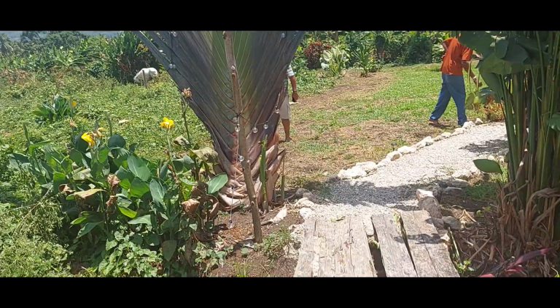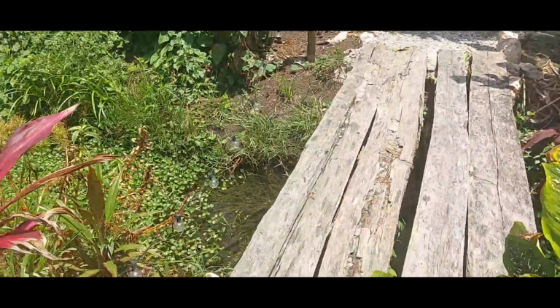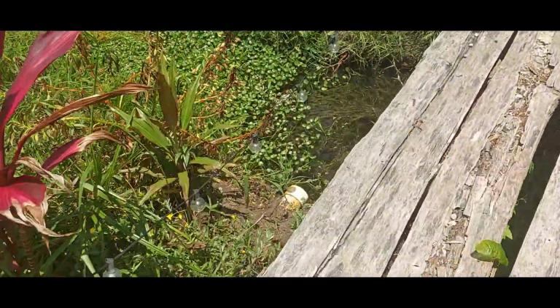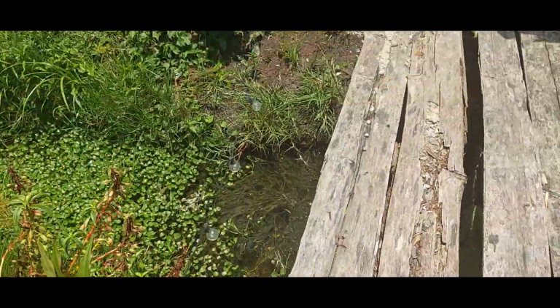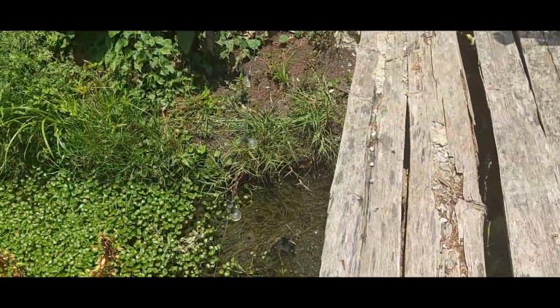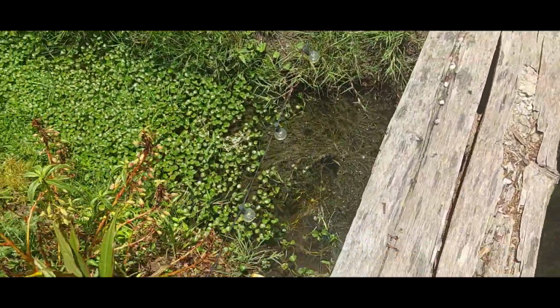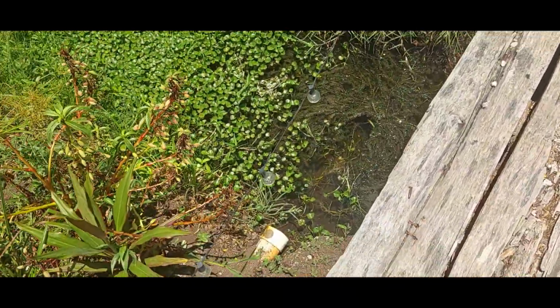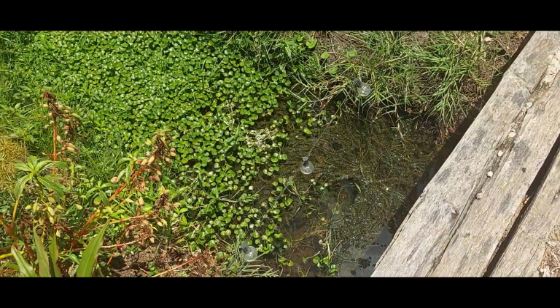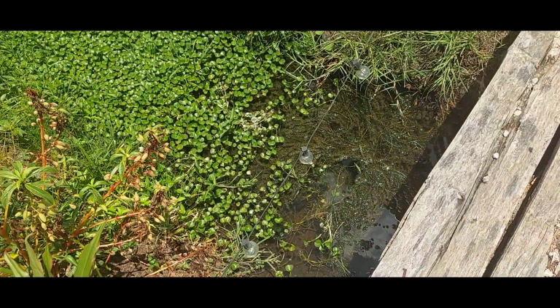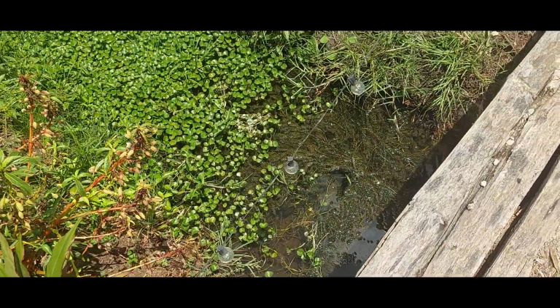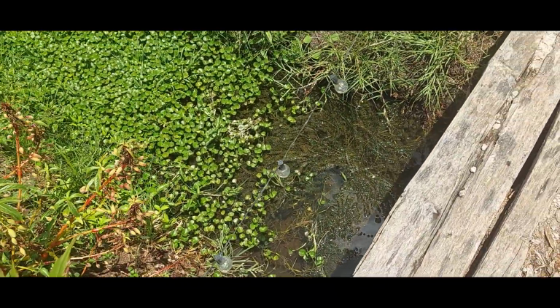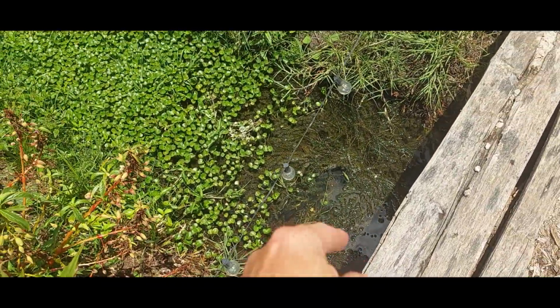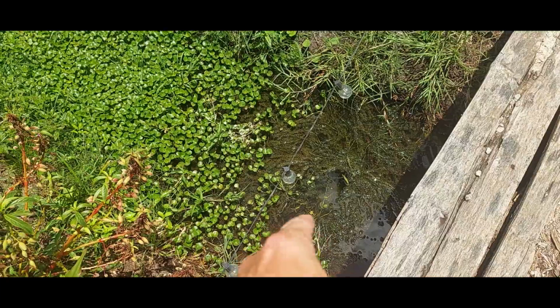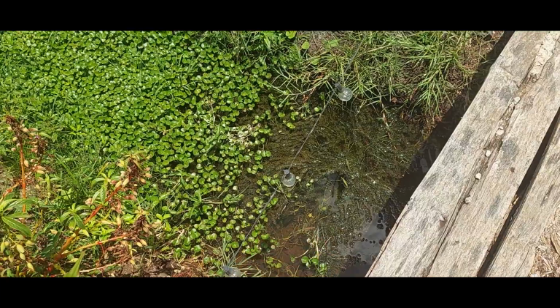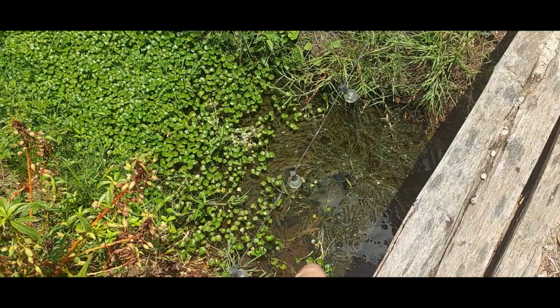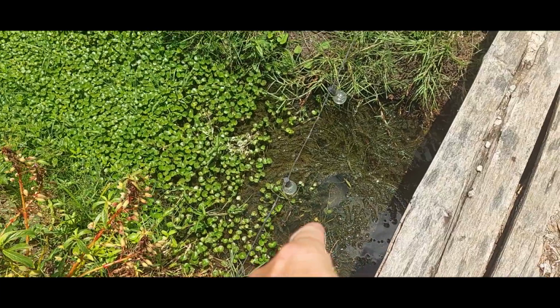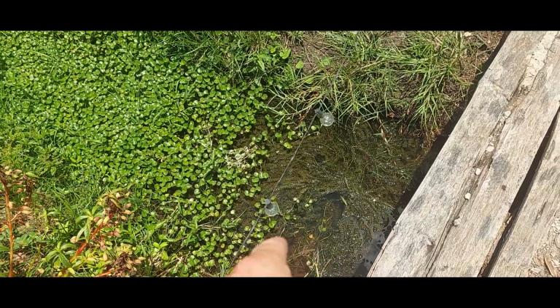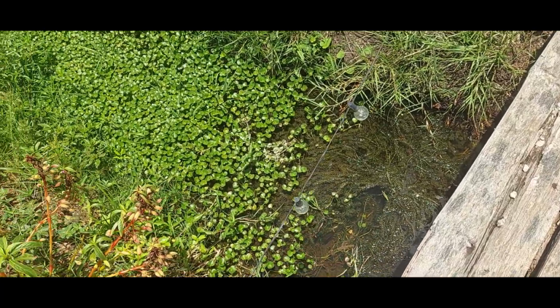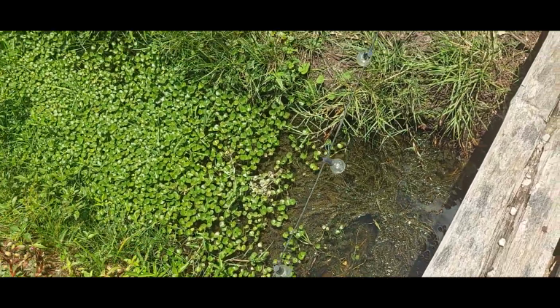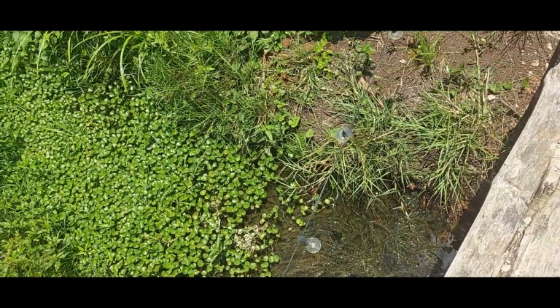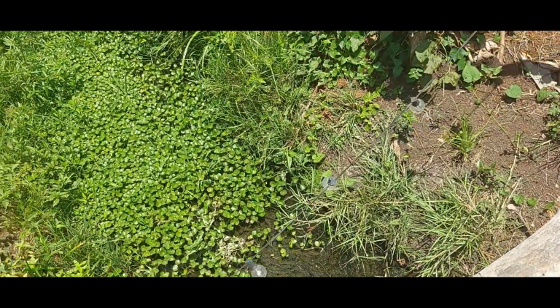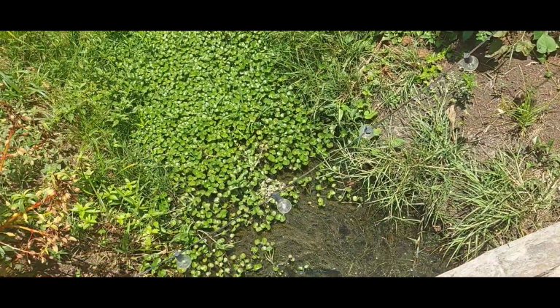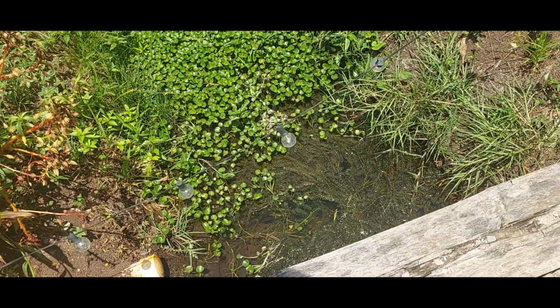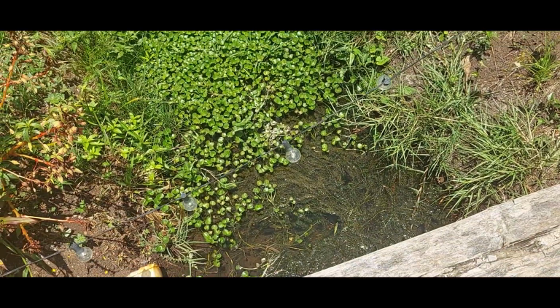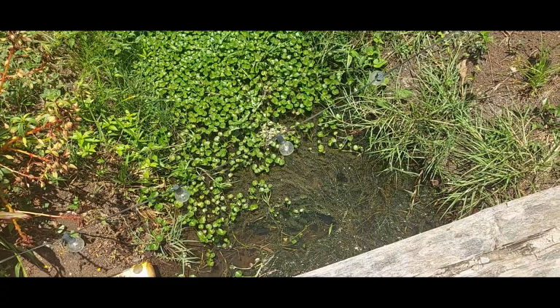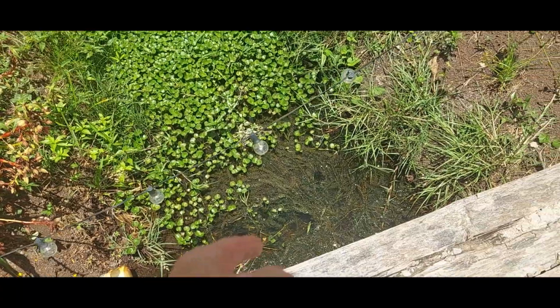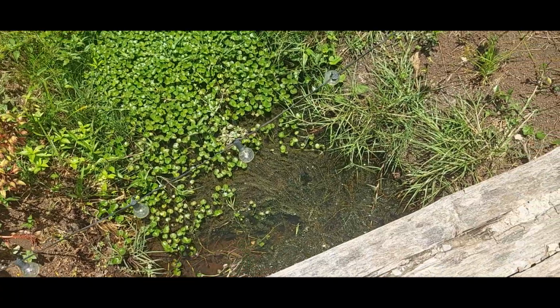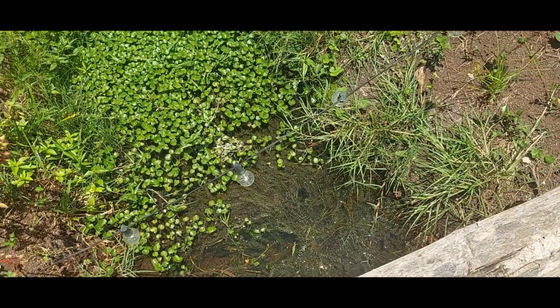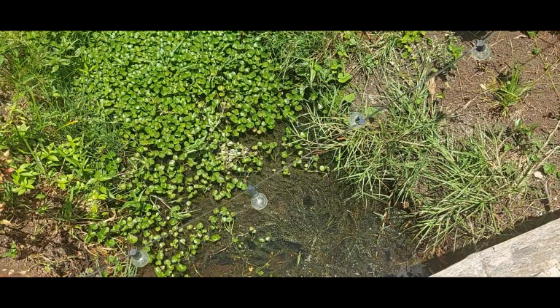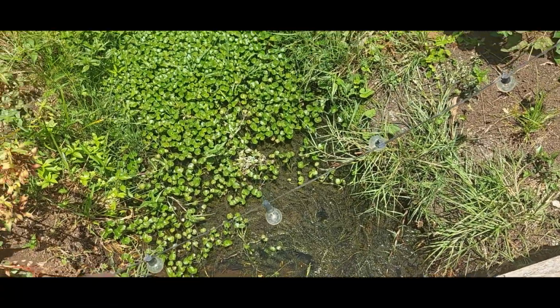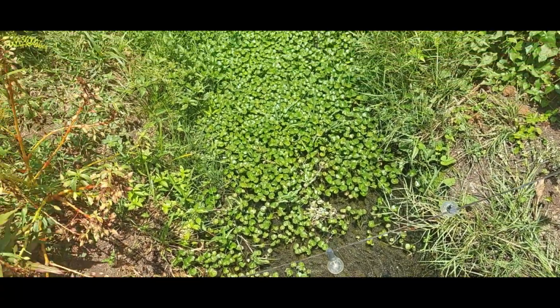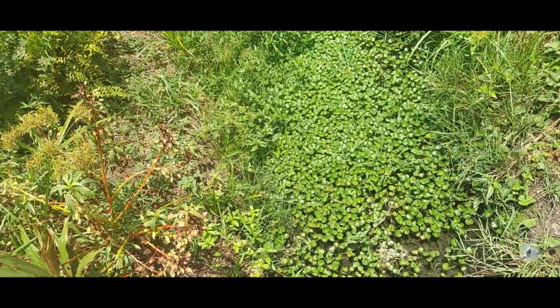This is the natural water — you can see it's crystal clear. Water plants like this don't grow in bad water — I know that because I used to keep fish. And look, there are fish there — little fish fry, baby fish.